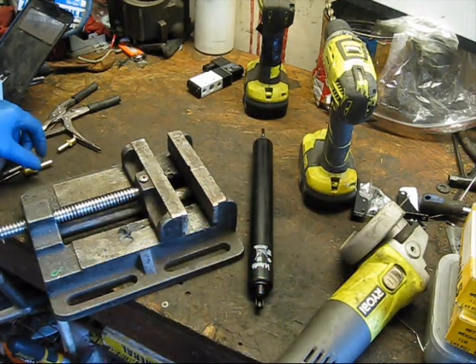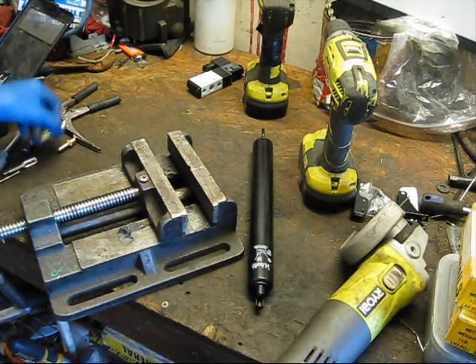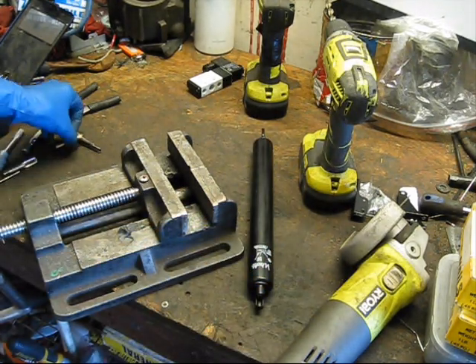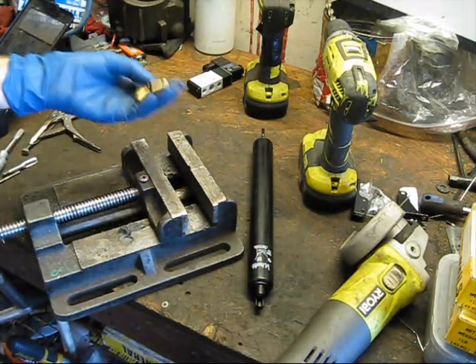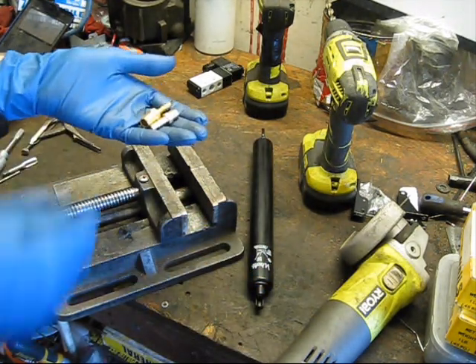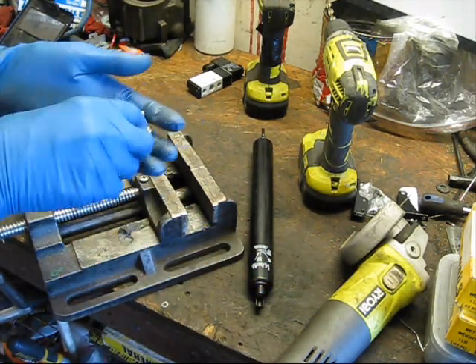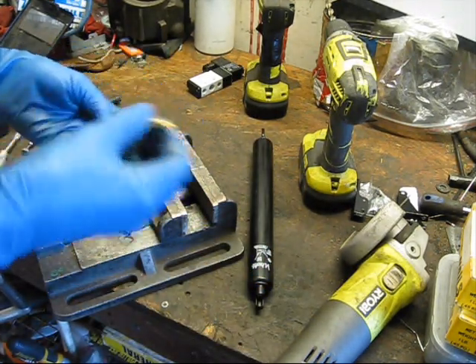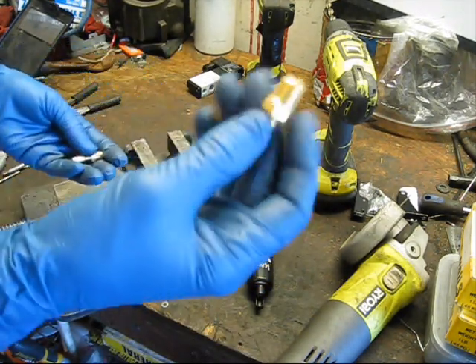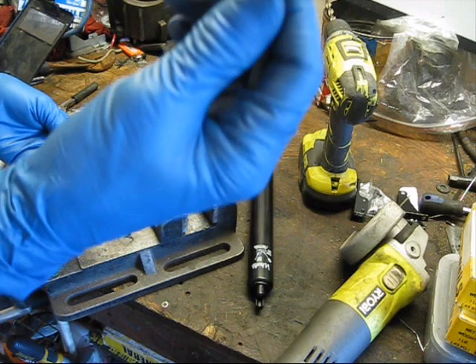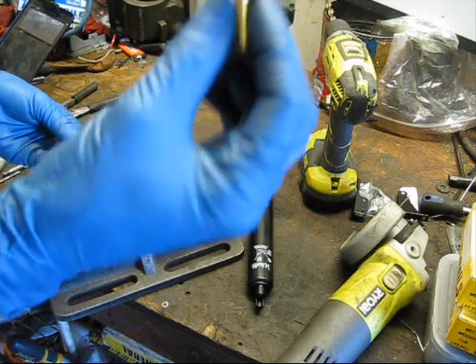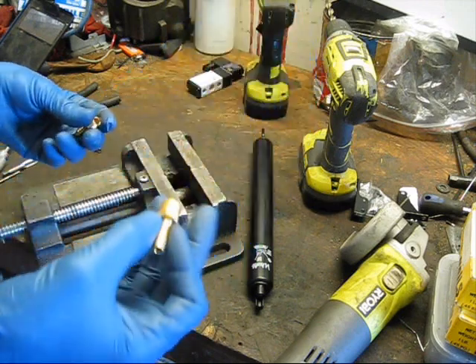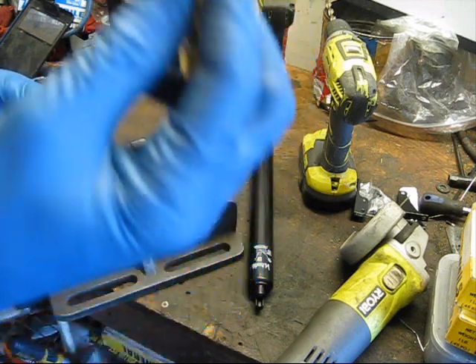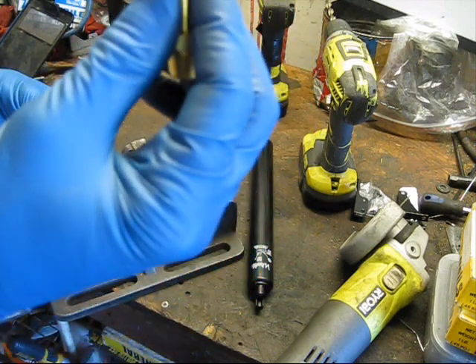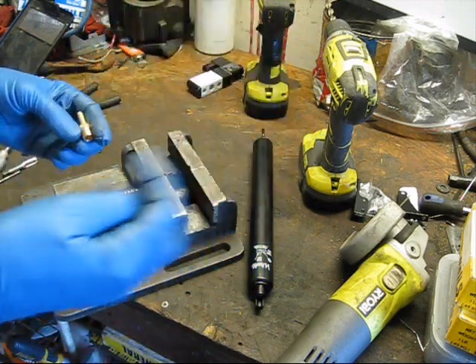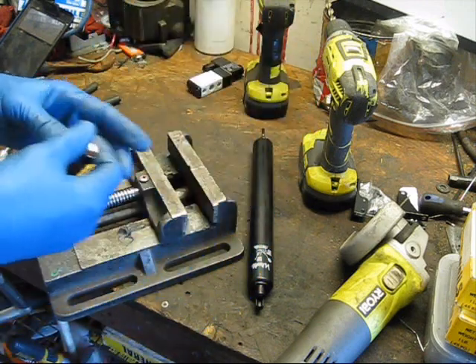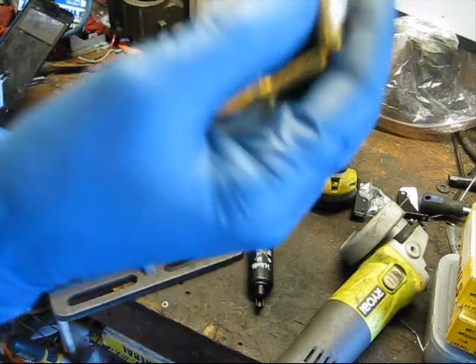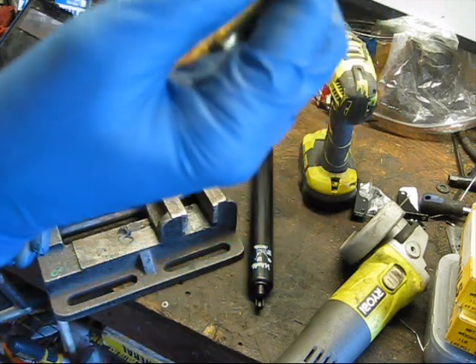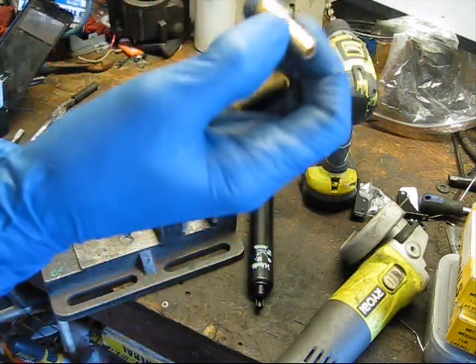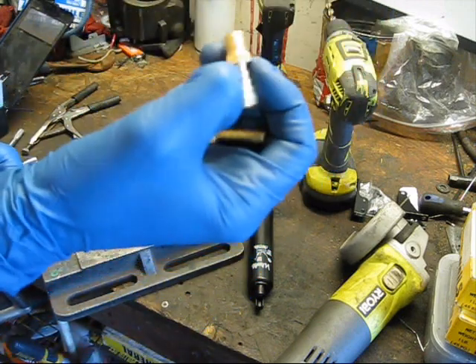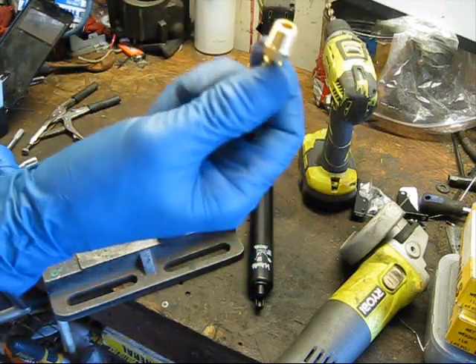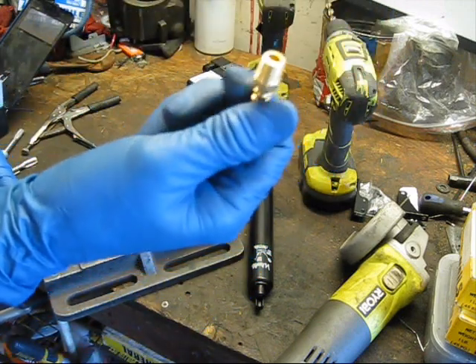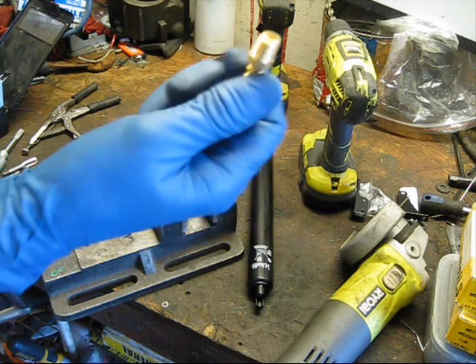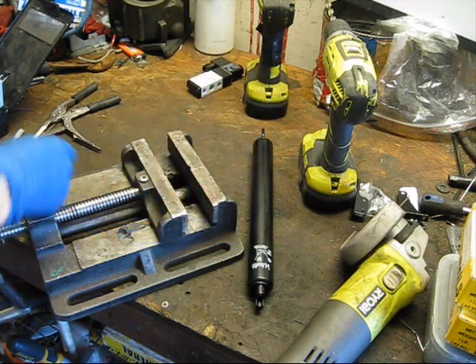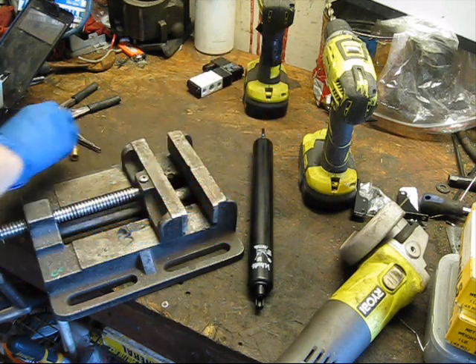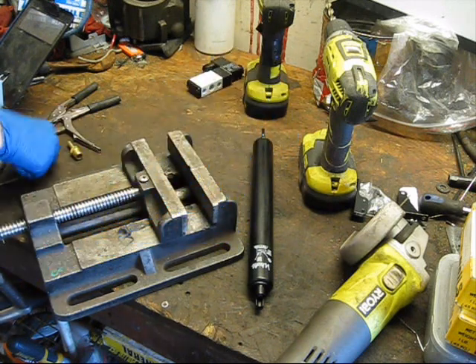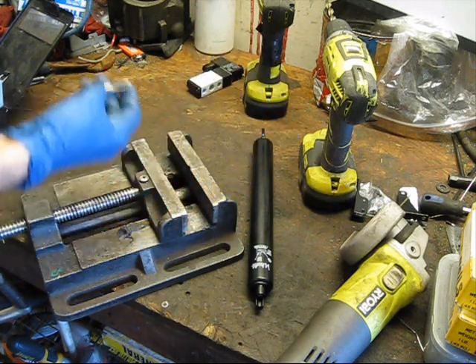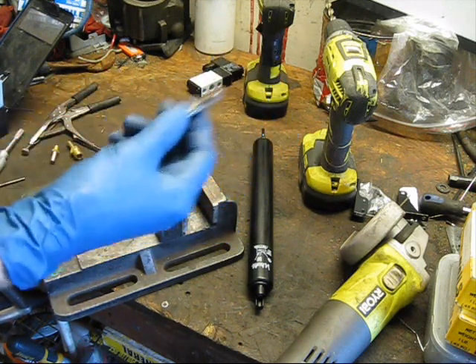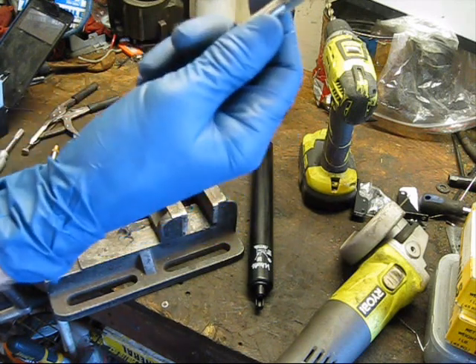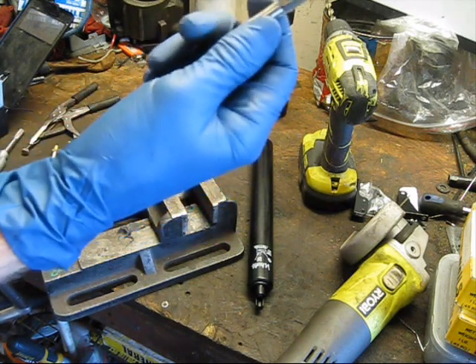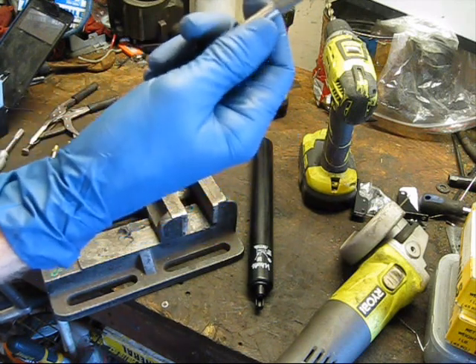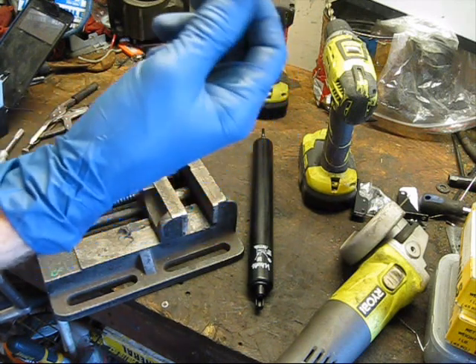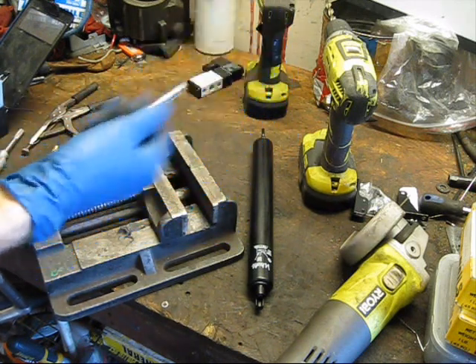And then I've also got some fittings. This is a 1/4-inch MPT to 1/4-inch barb, and then we've got a 1/4-inch barb to 1/8-inch MPT tab.